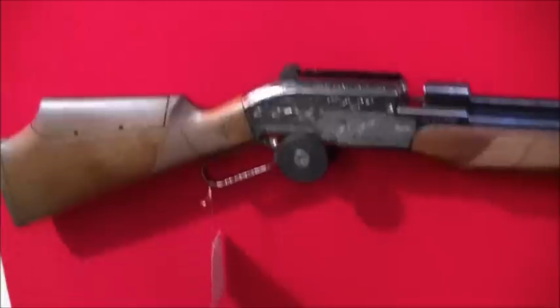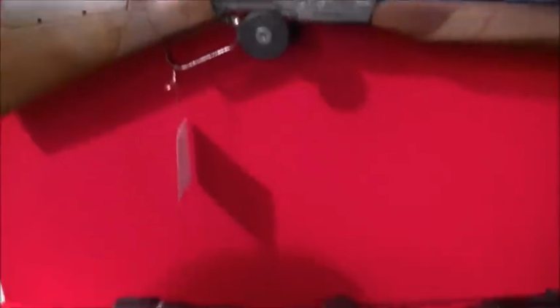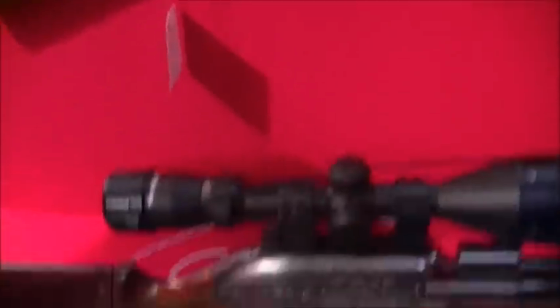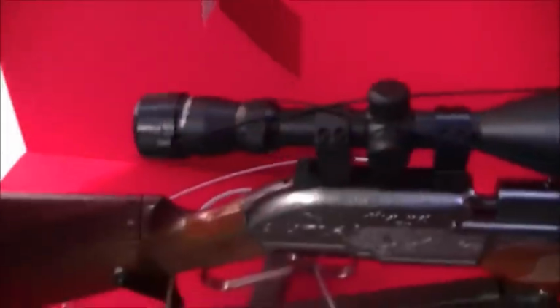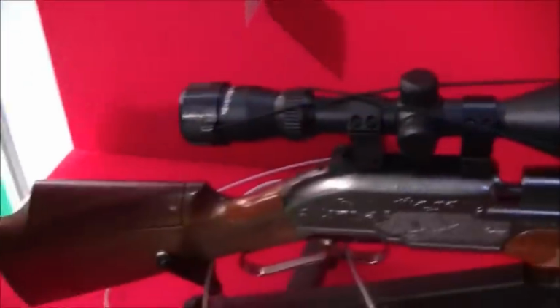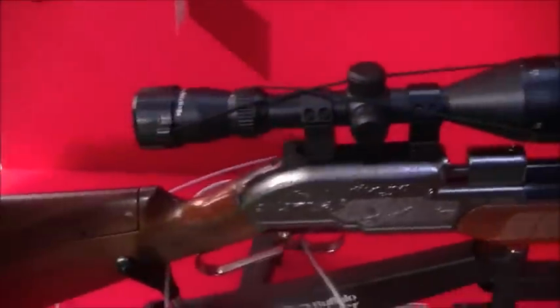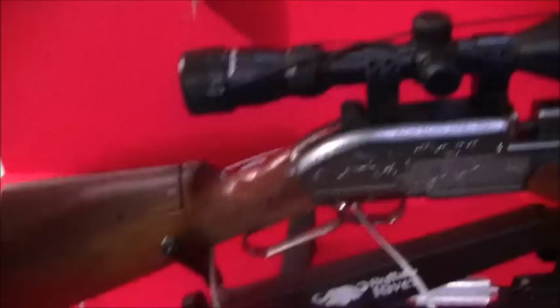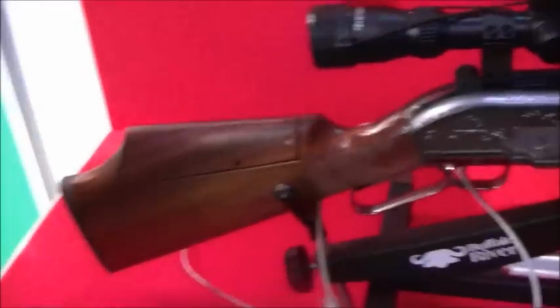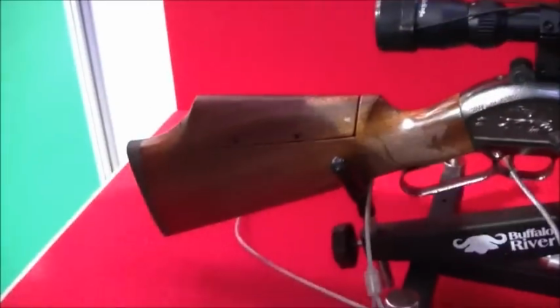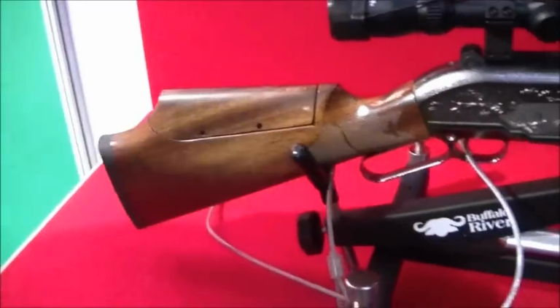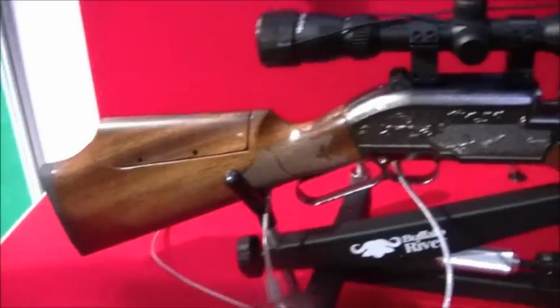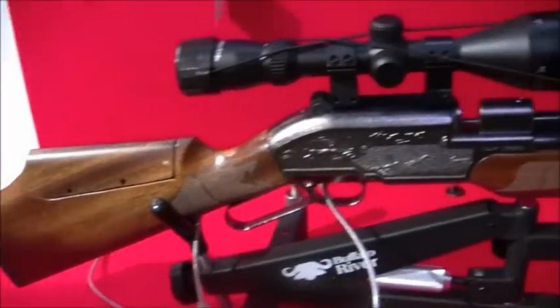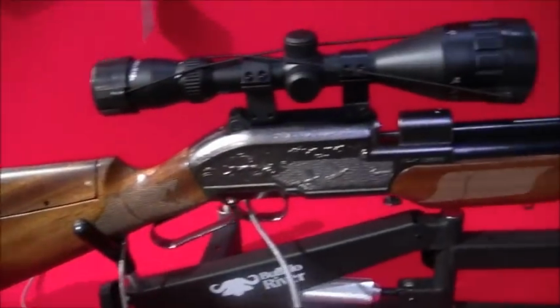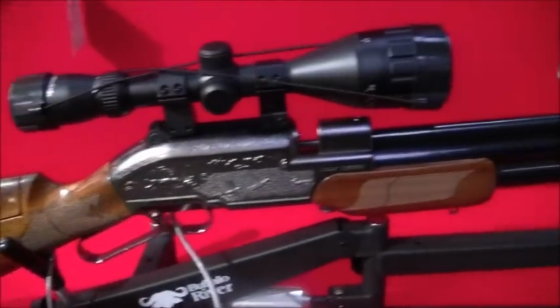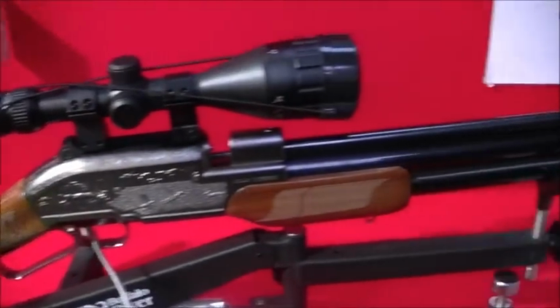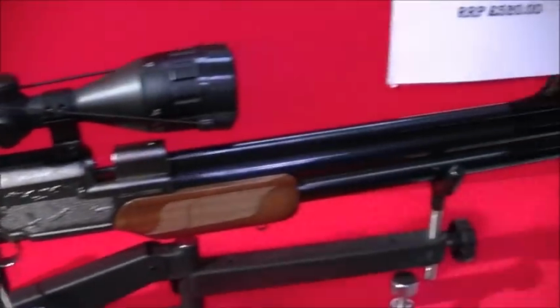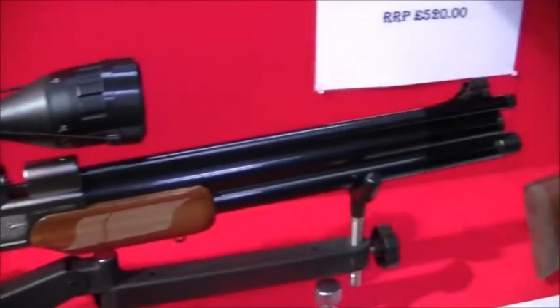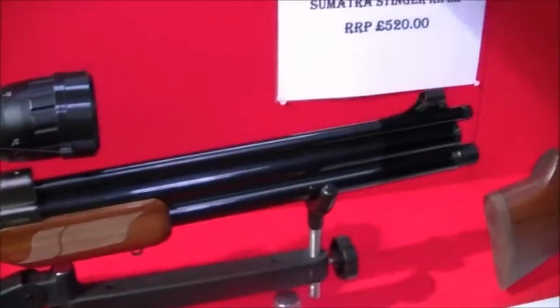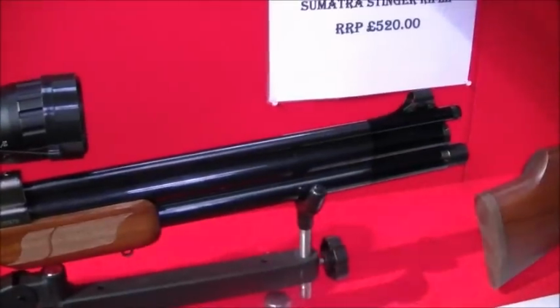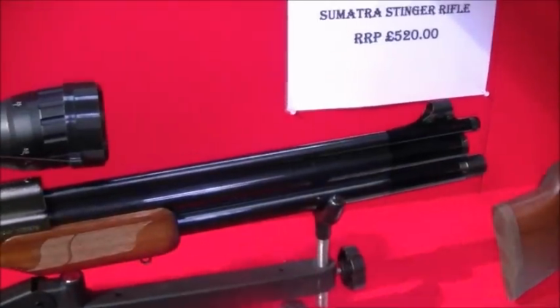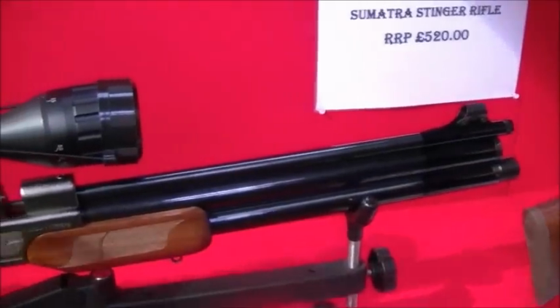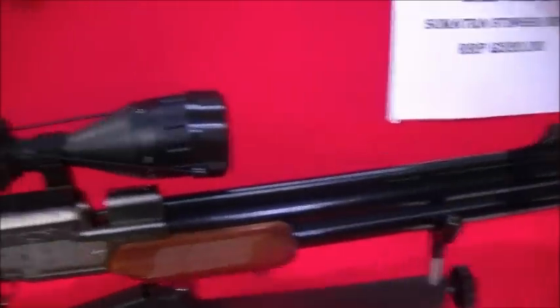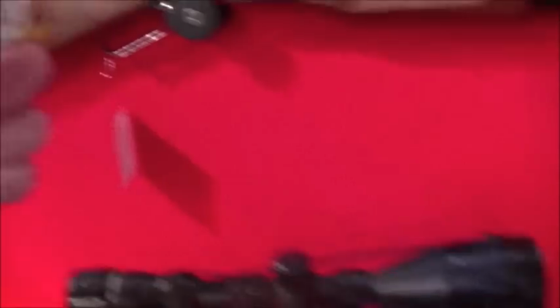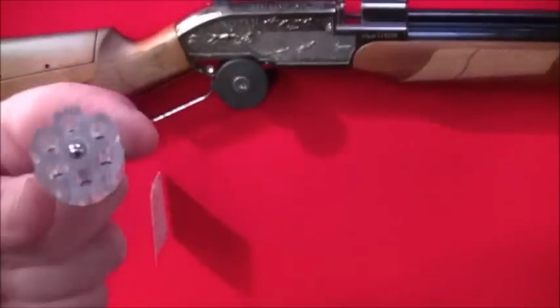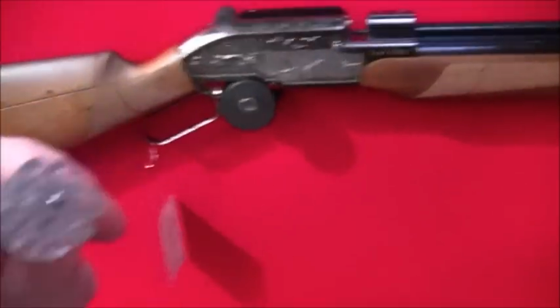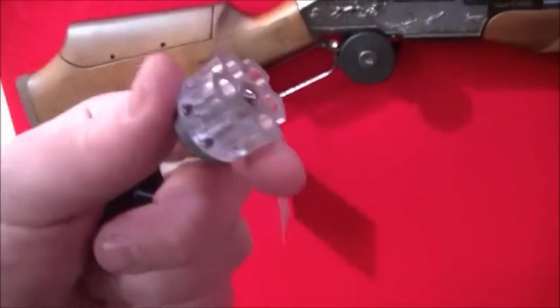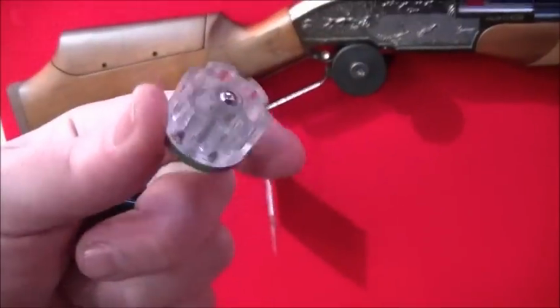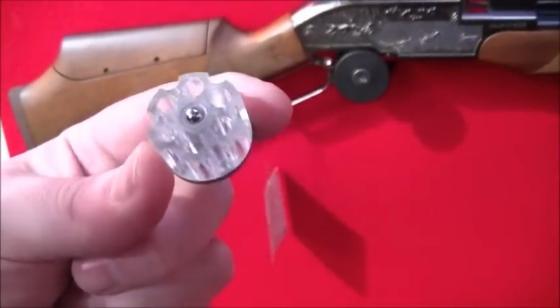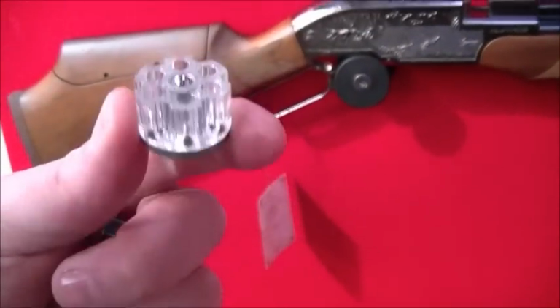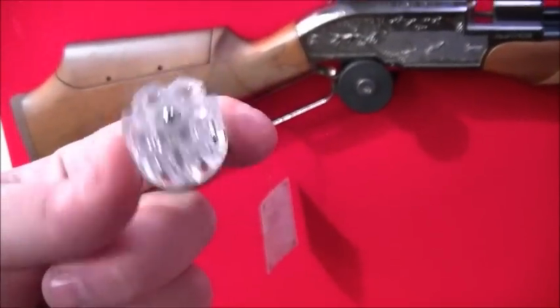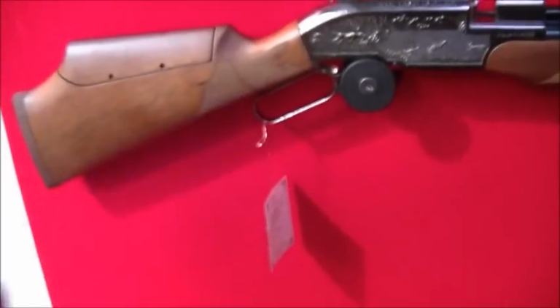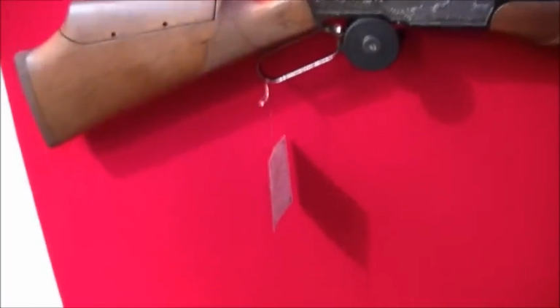Then you've got the baby one on the bottom, which is the carbine. About 120 shots out of that one. Again, six shot mag.